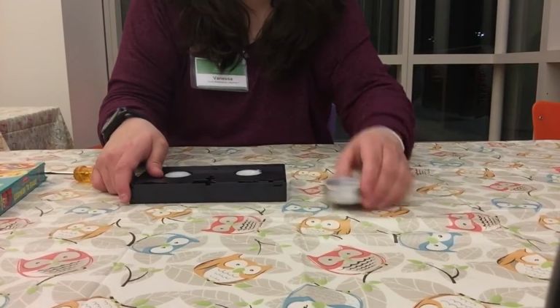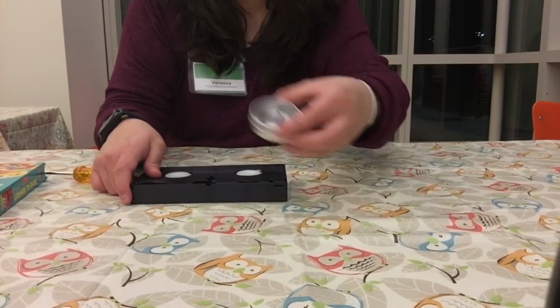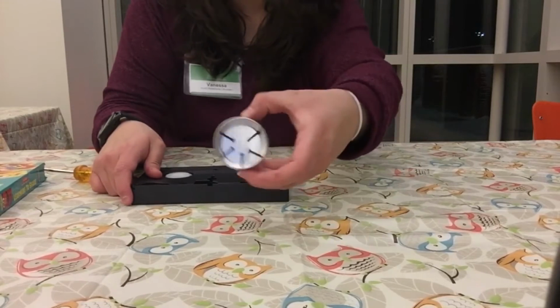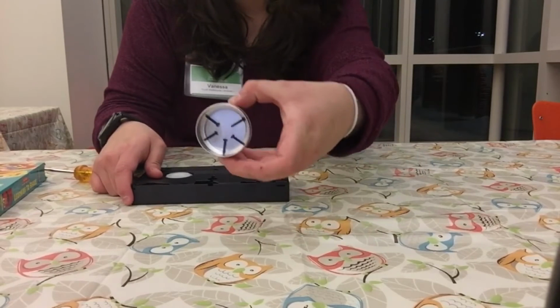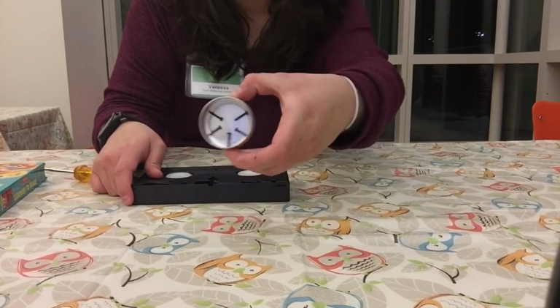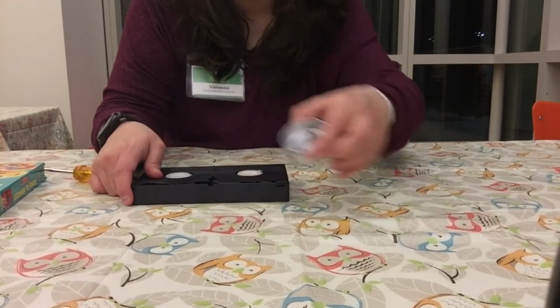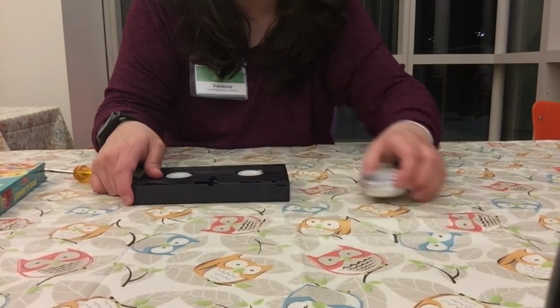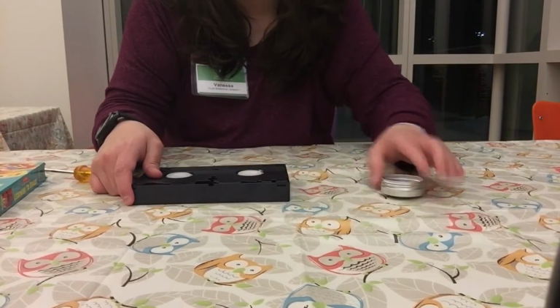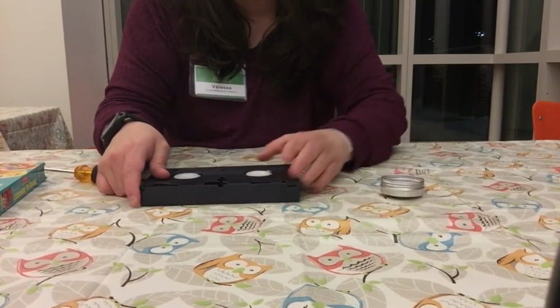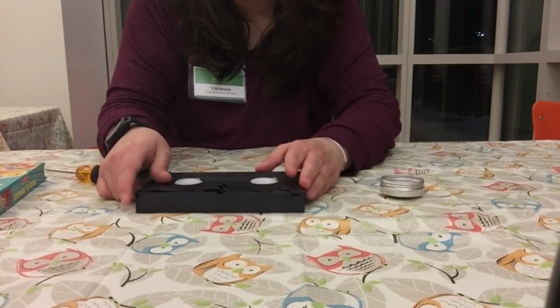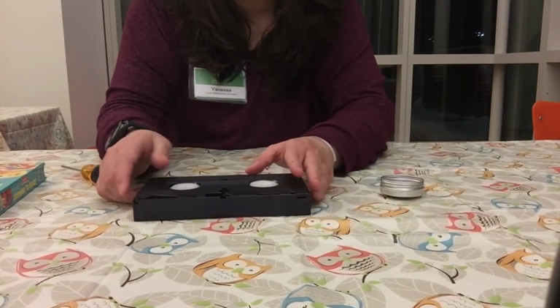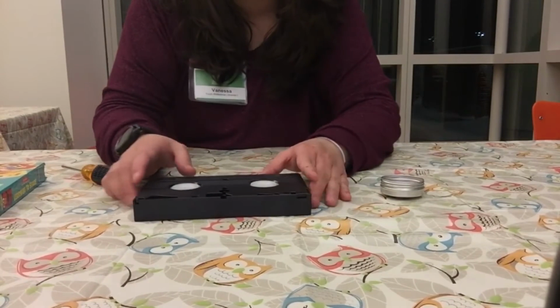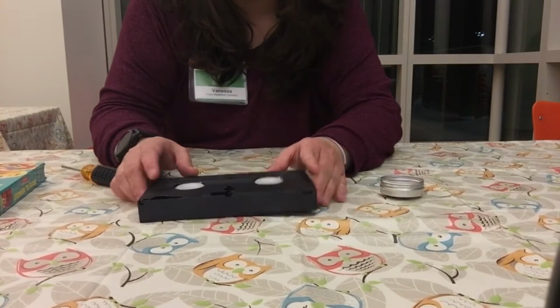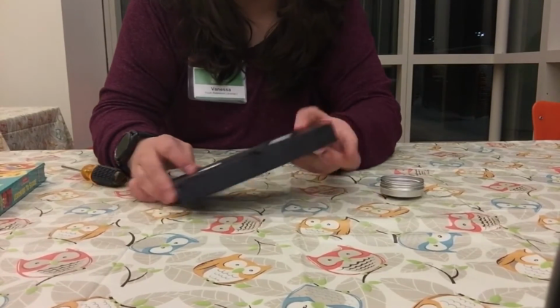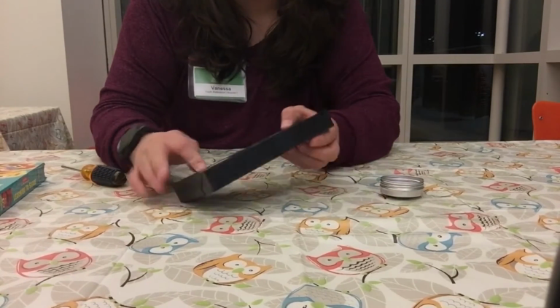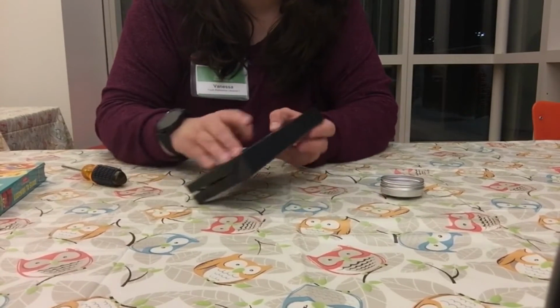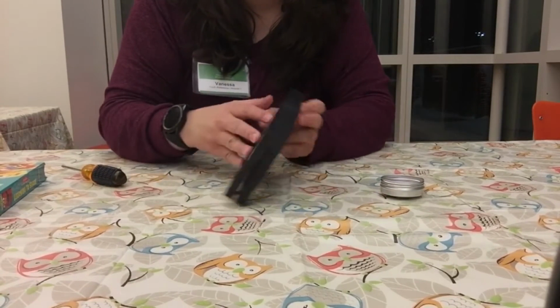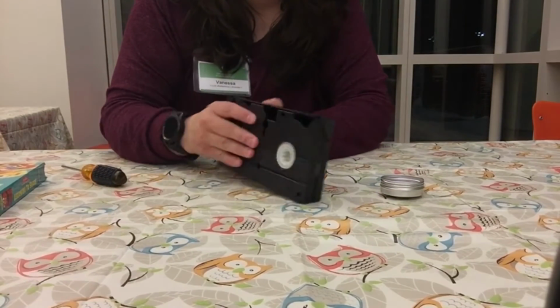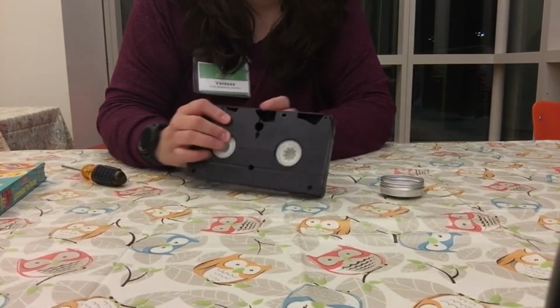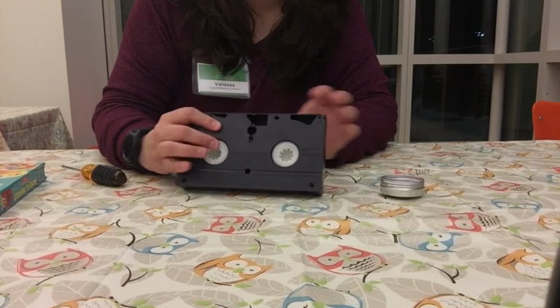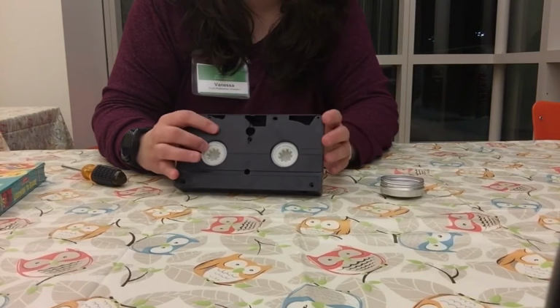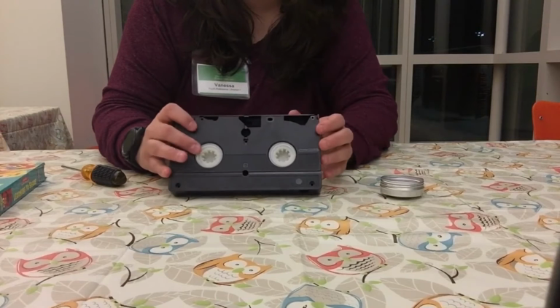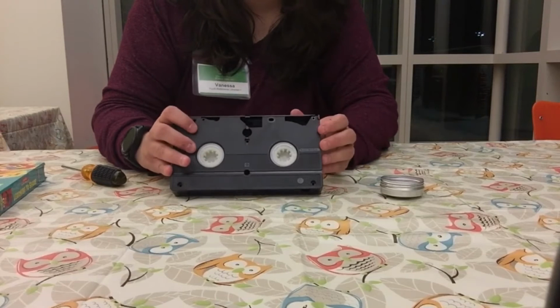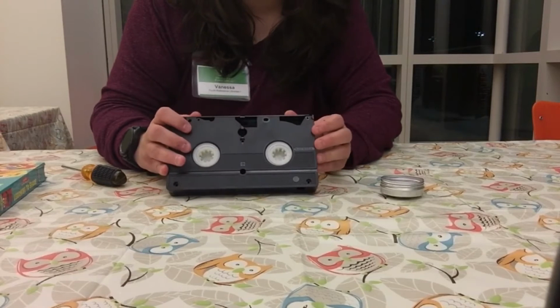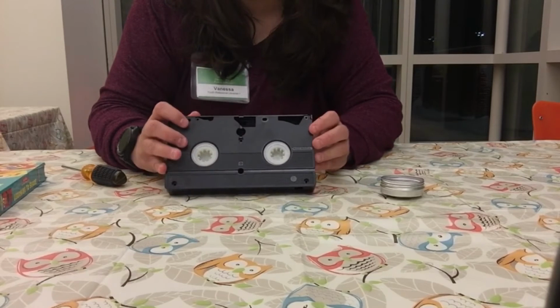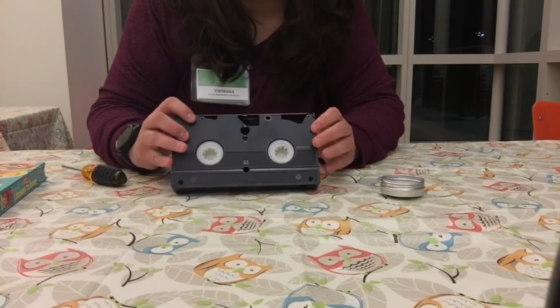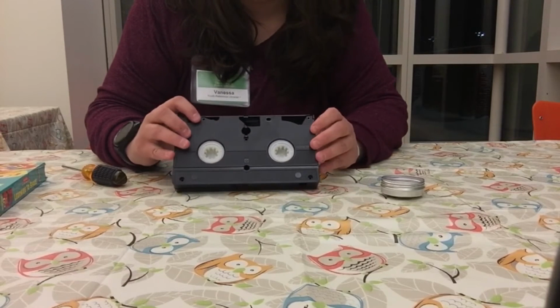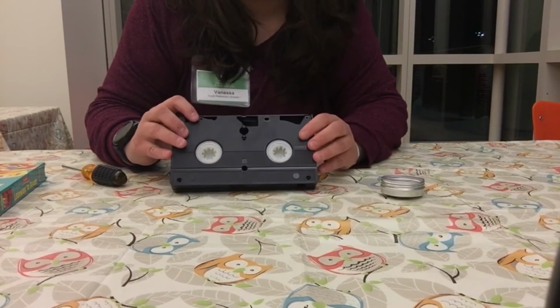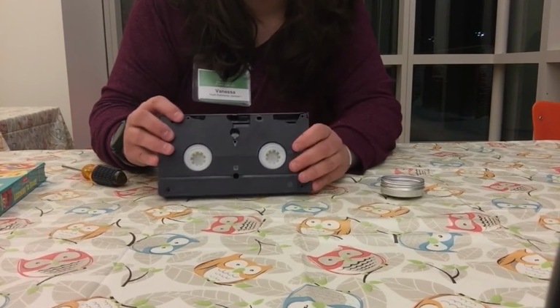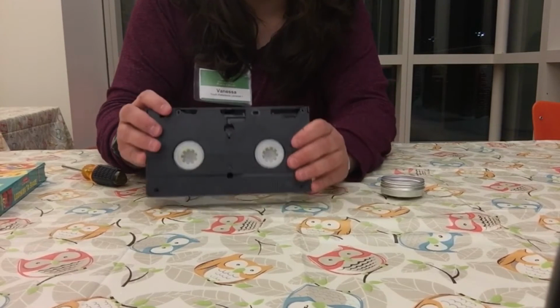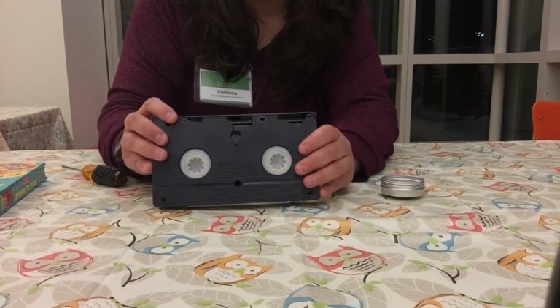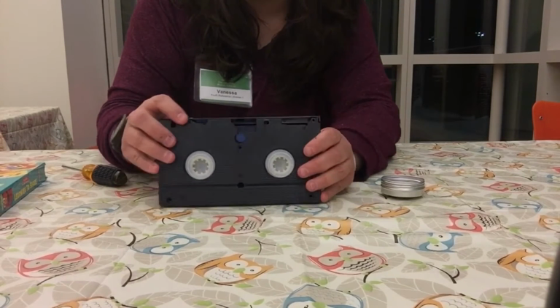All right, there we have those five screws. Let's take a look and see what is inside of here.